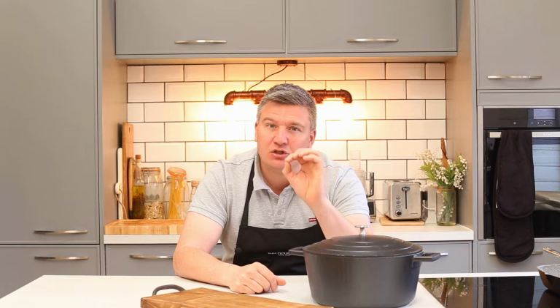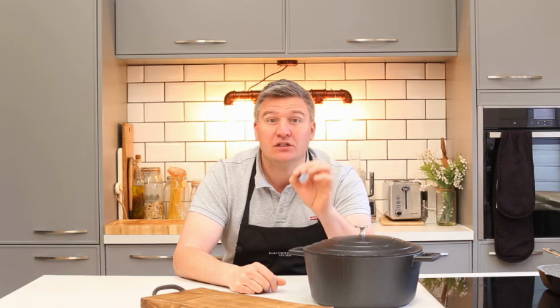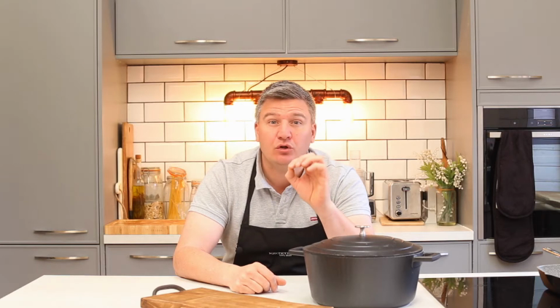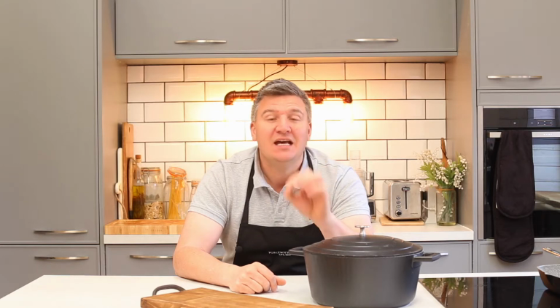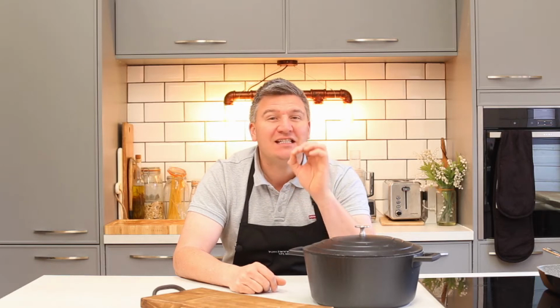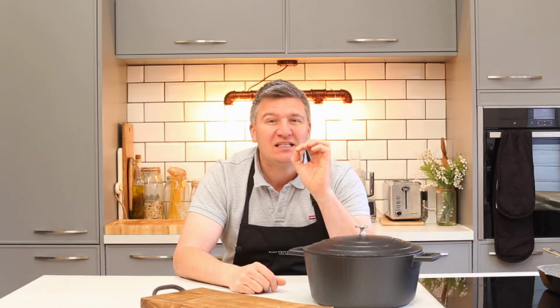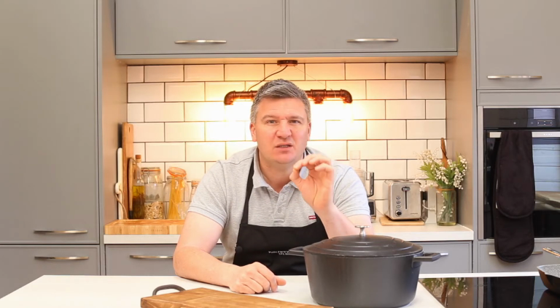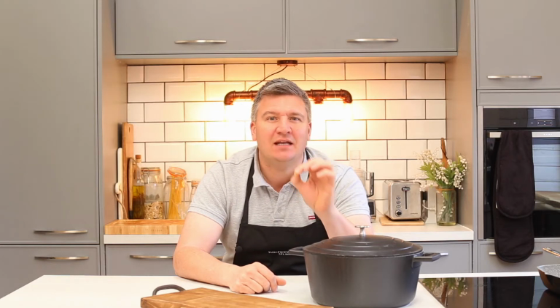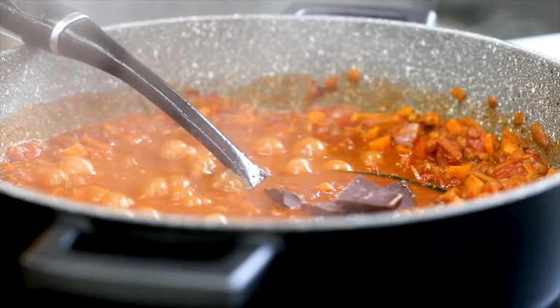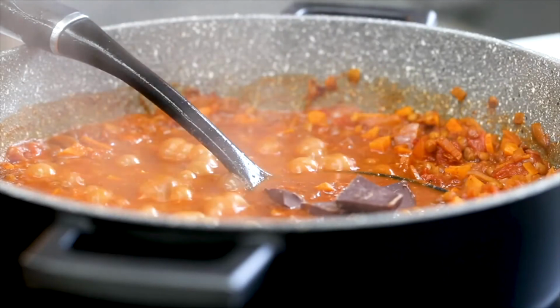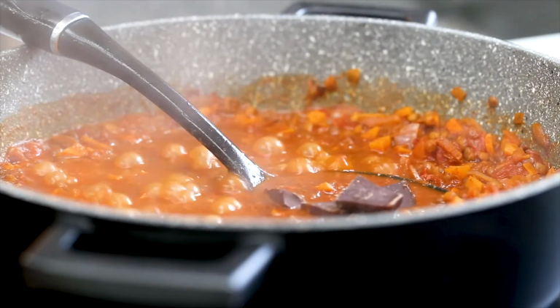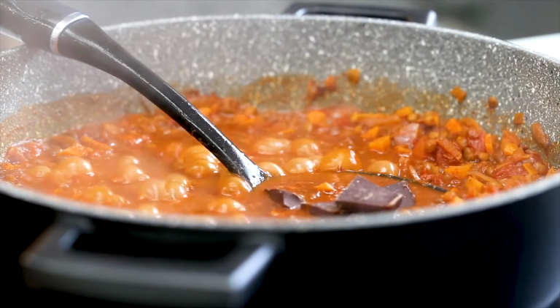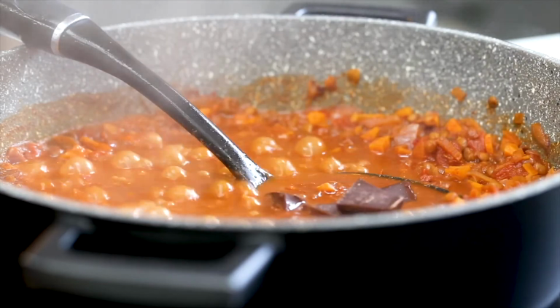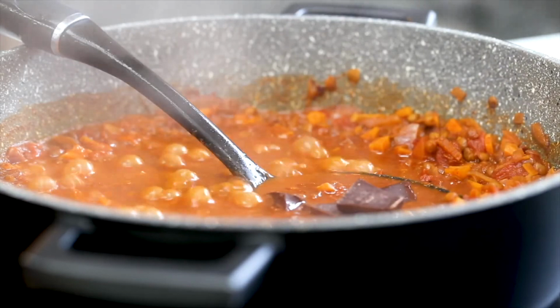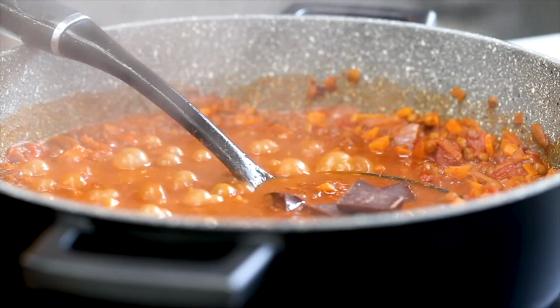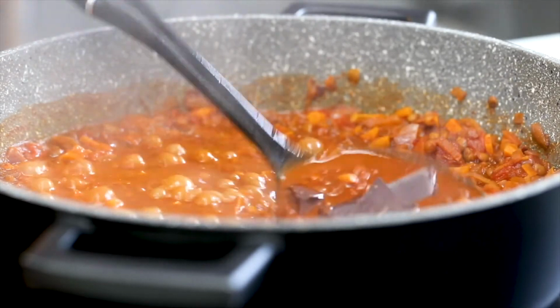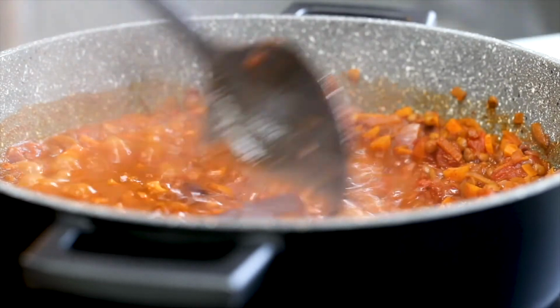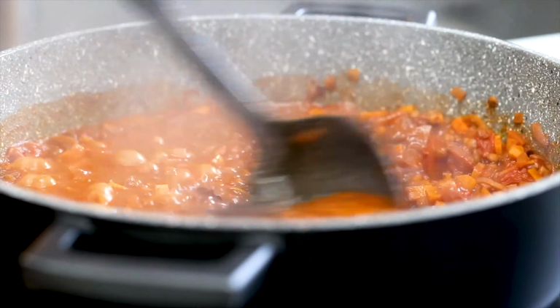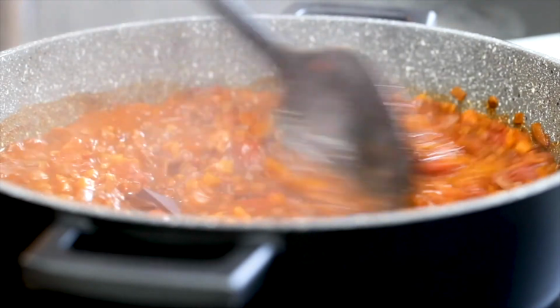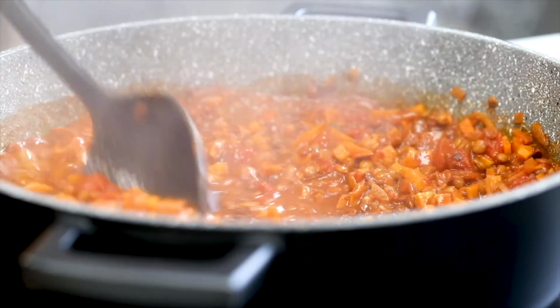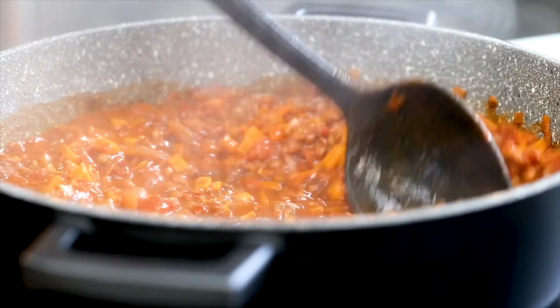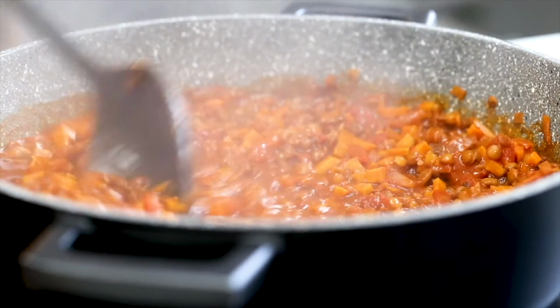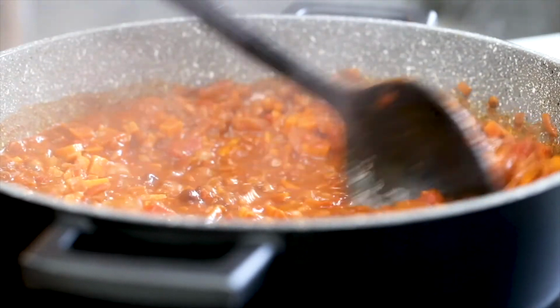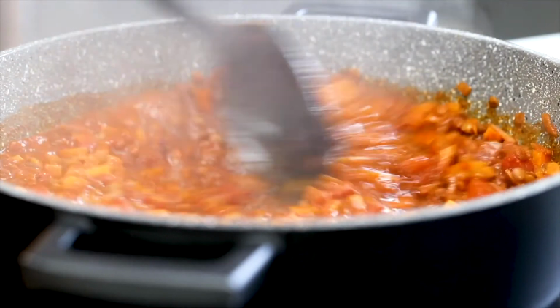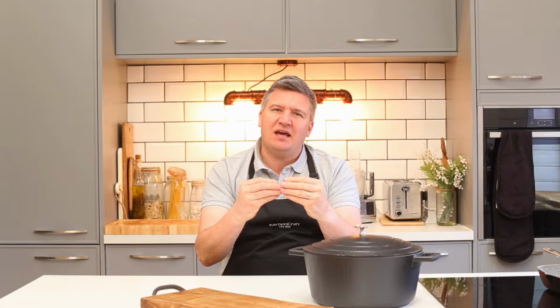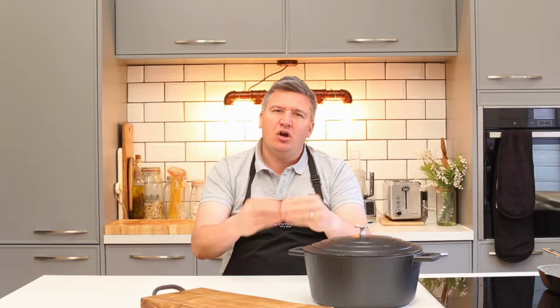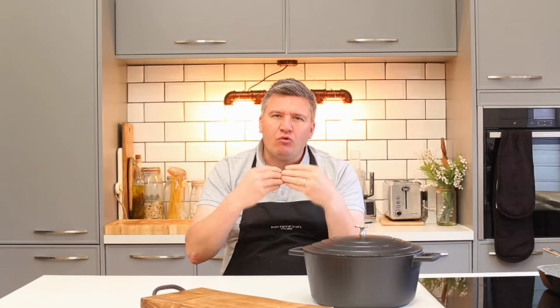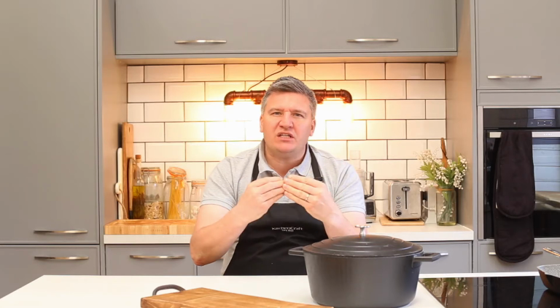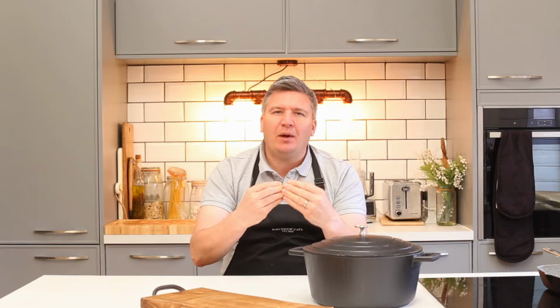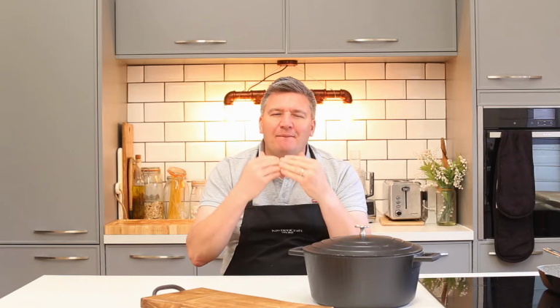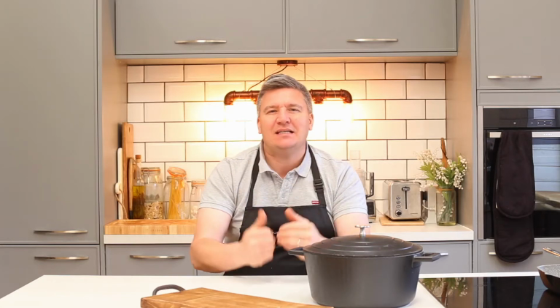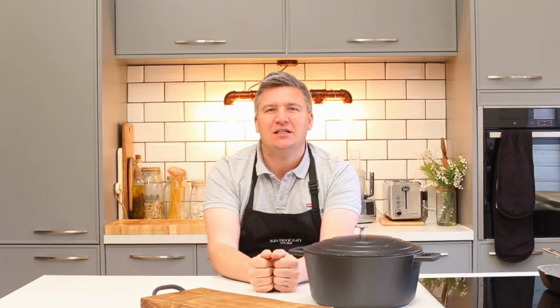Milk chocolate is no good. It needs to be 70% dark chocolate, and what it does is it just gives it a really nice depth of flavour. It kind of brings everything together, richens it up and then makes it delicious.